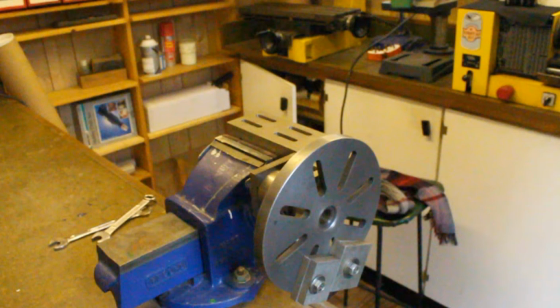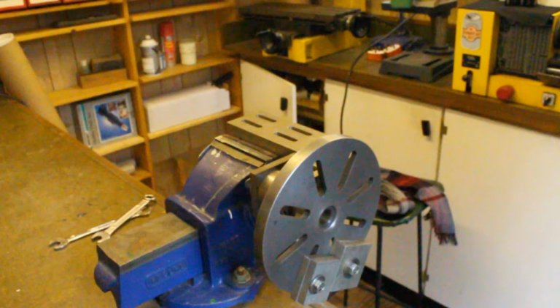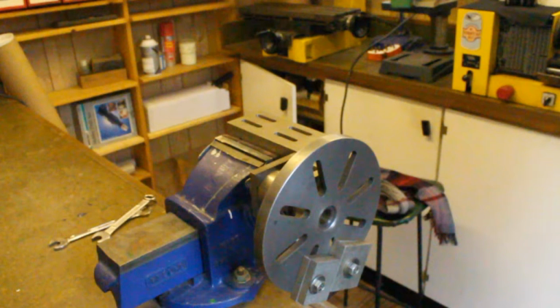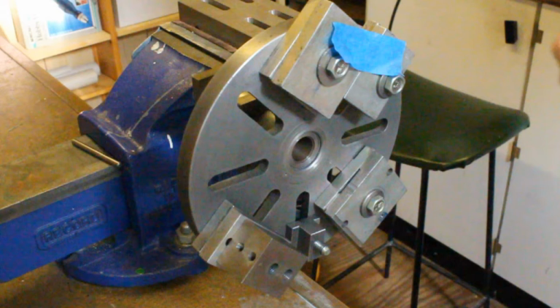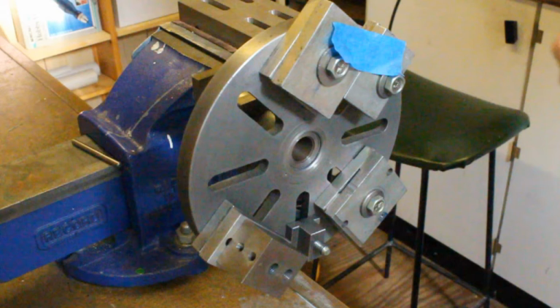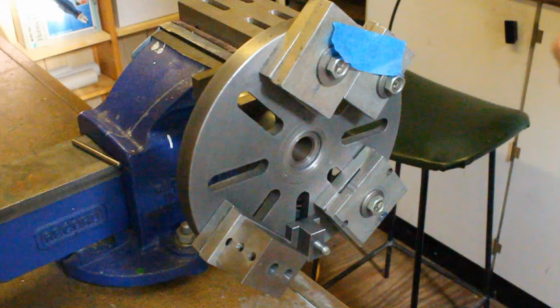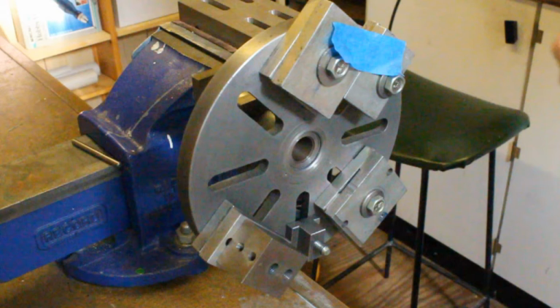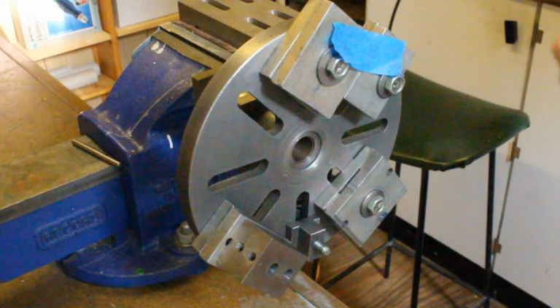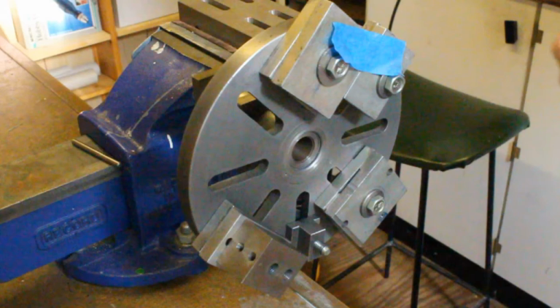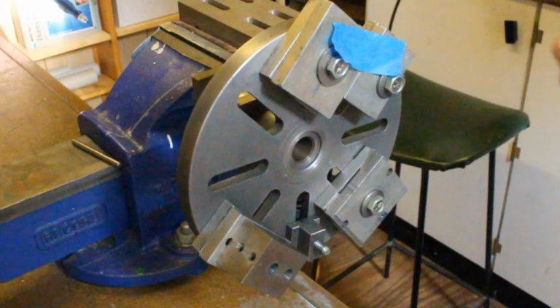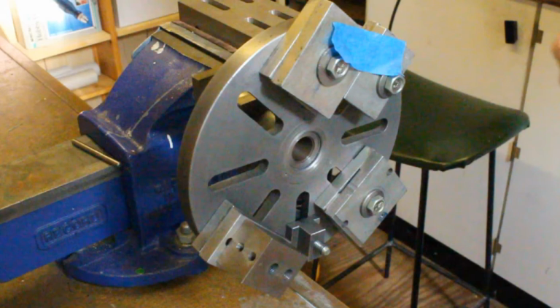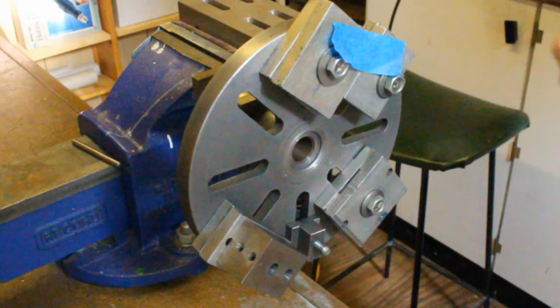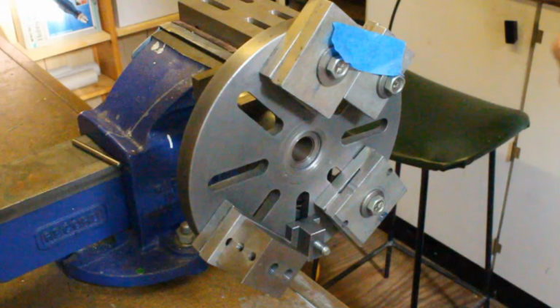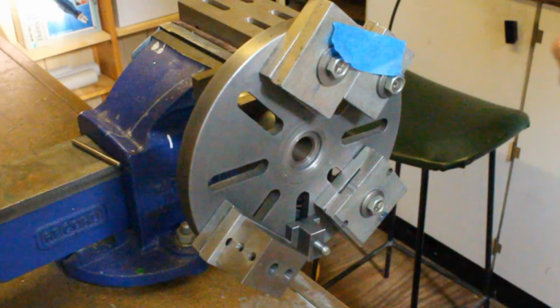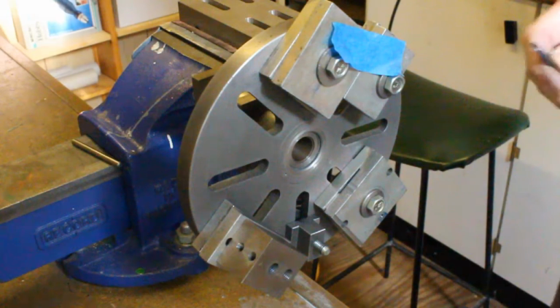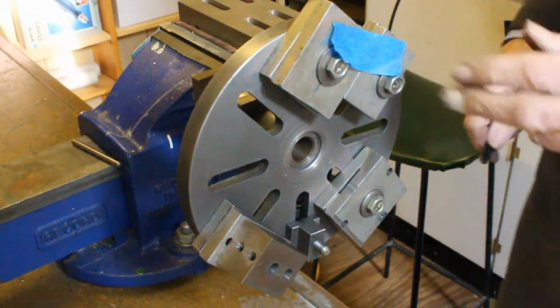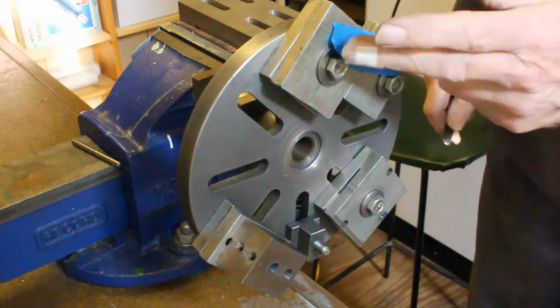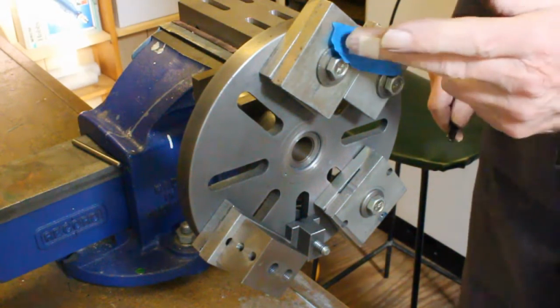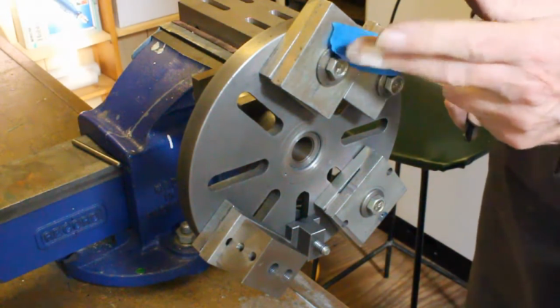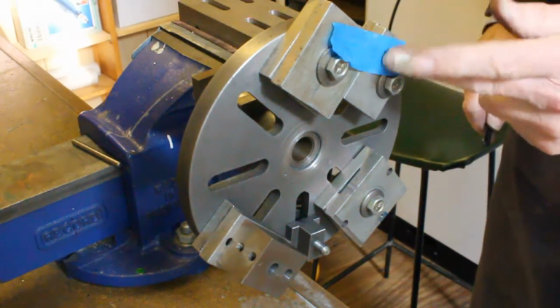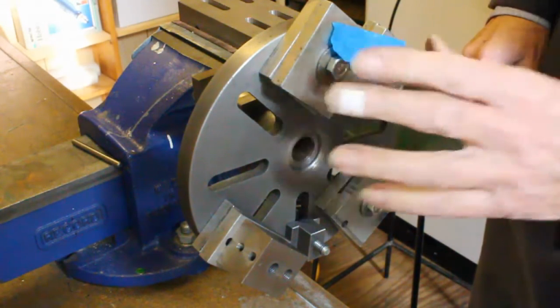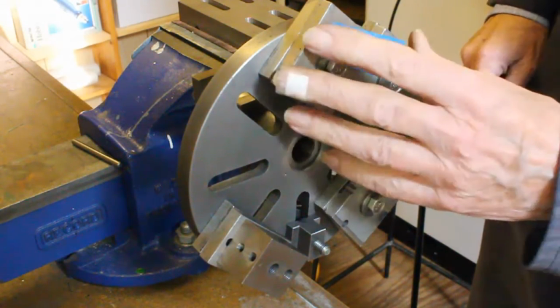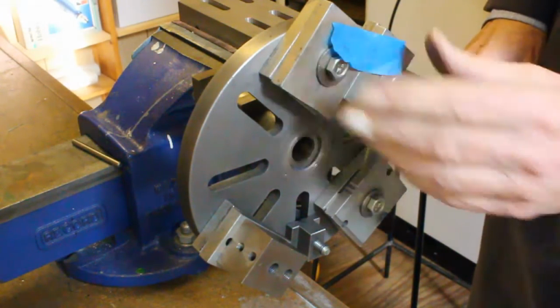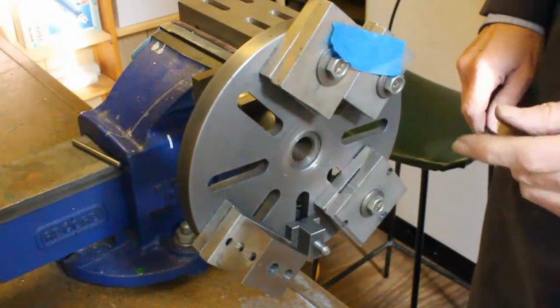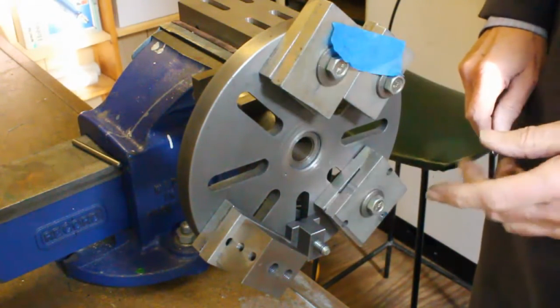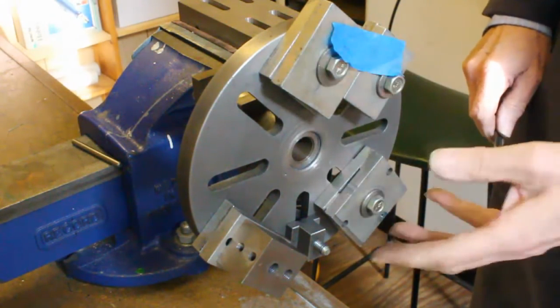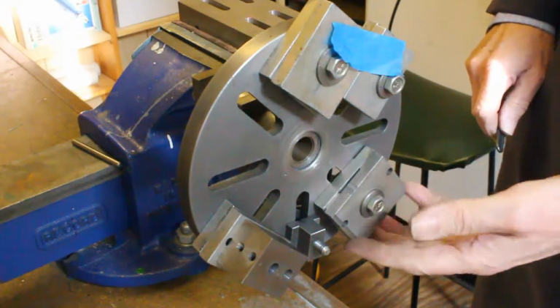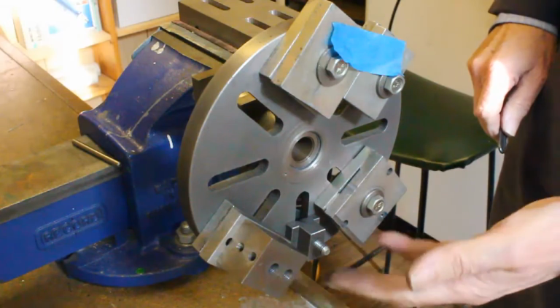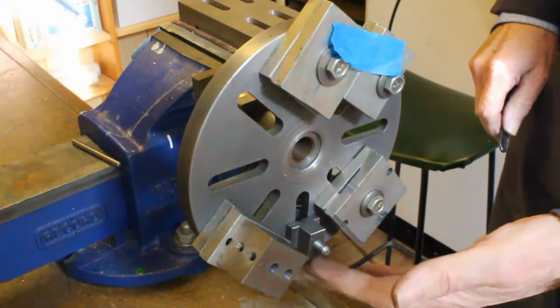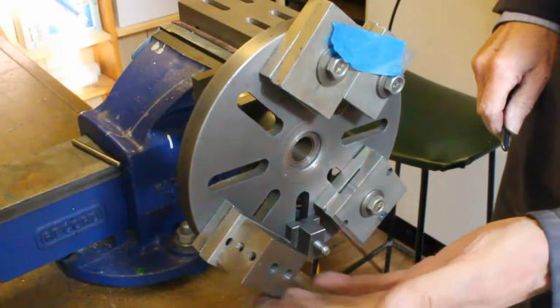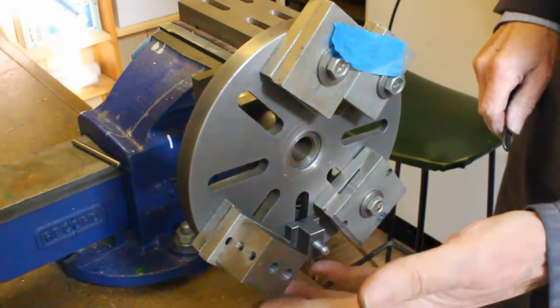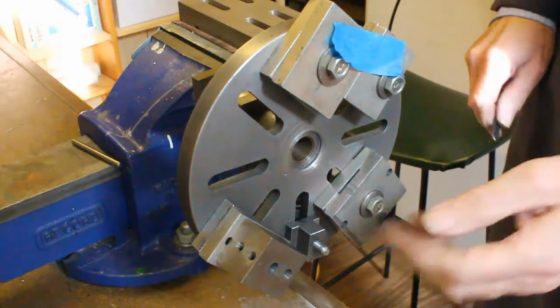Having balanced the assembly, this is the result. The items with the blue tab are those that were fitted originally.